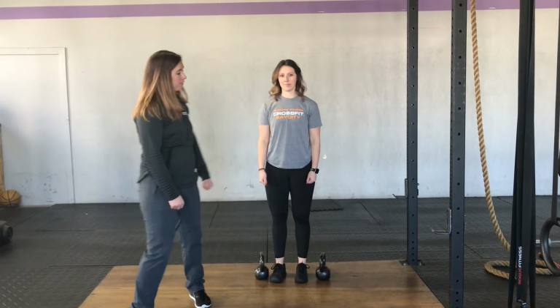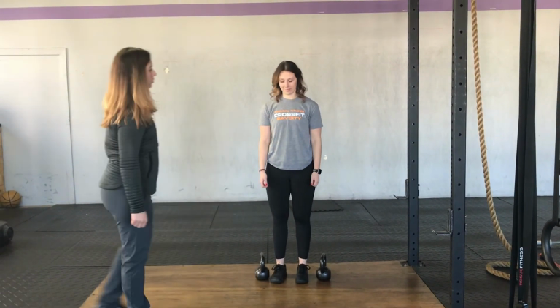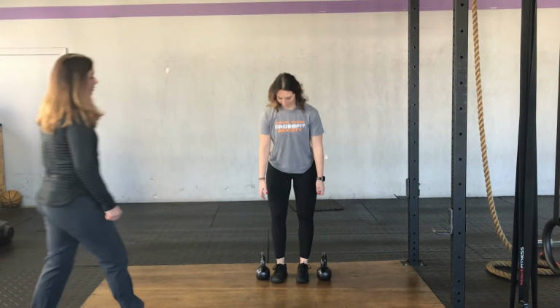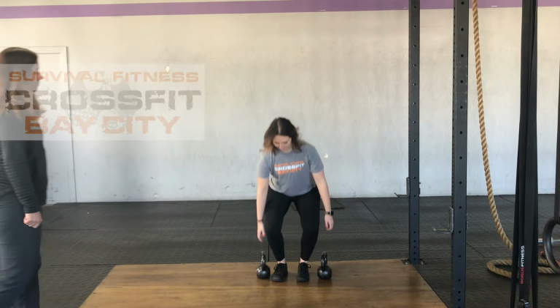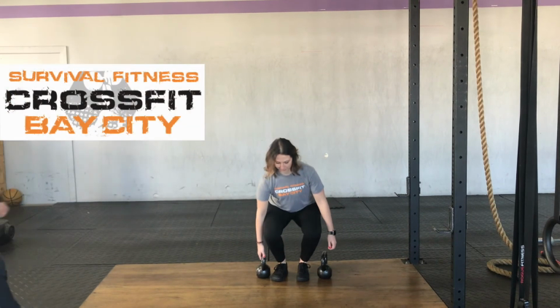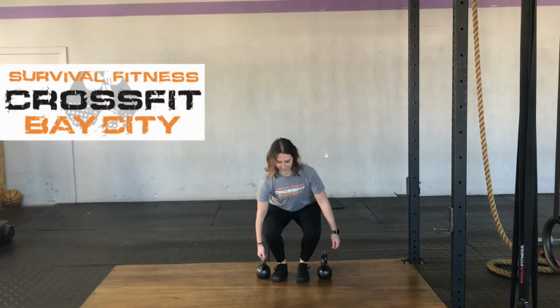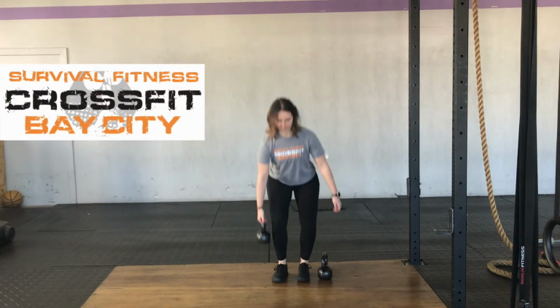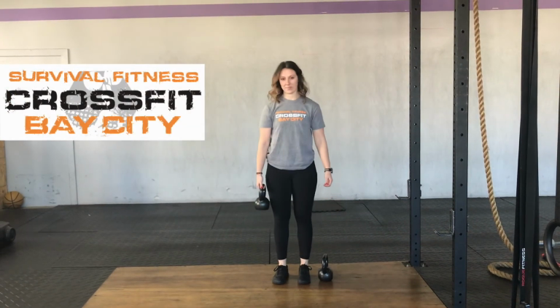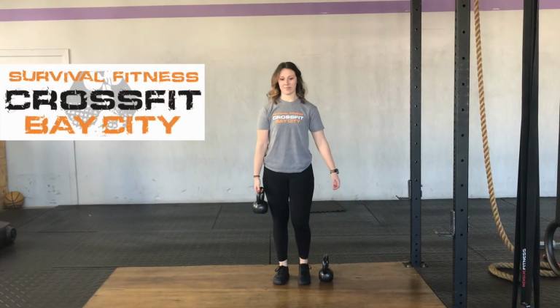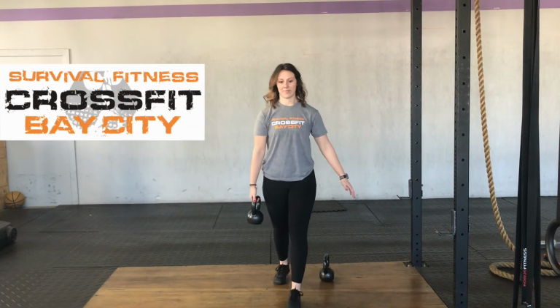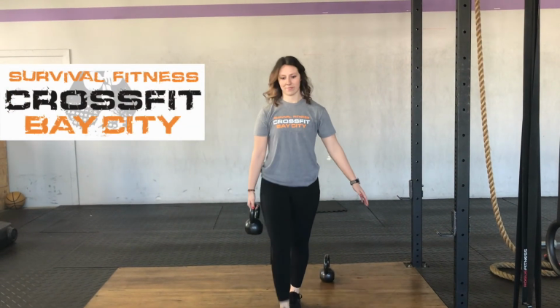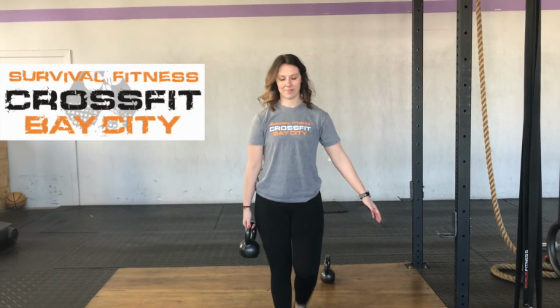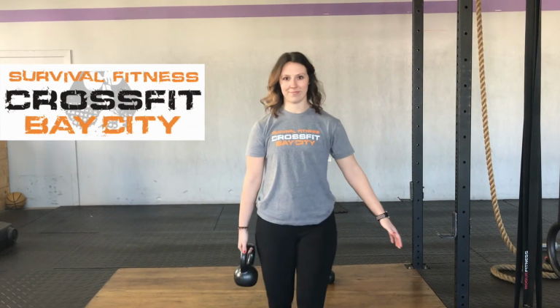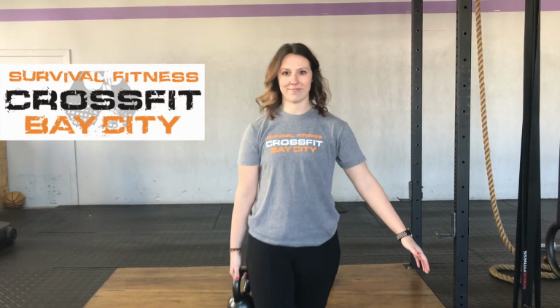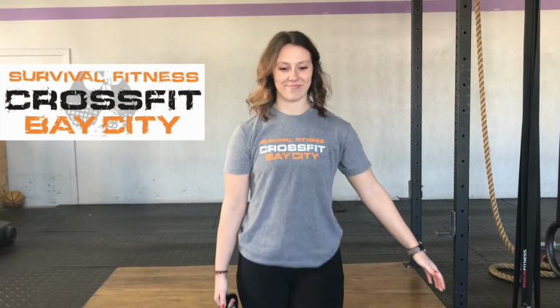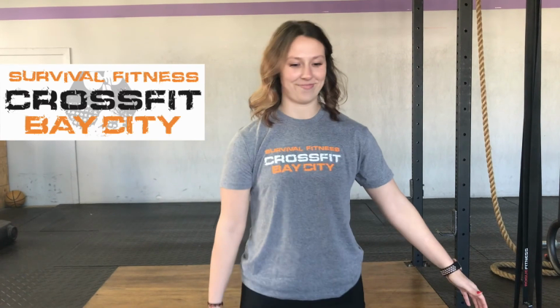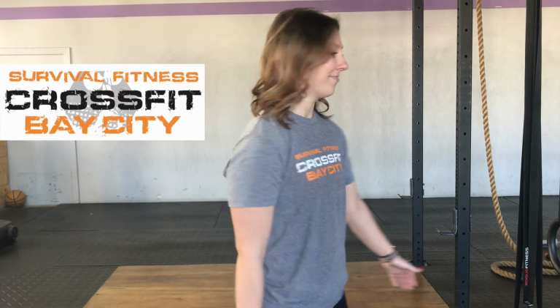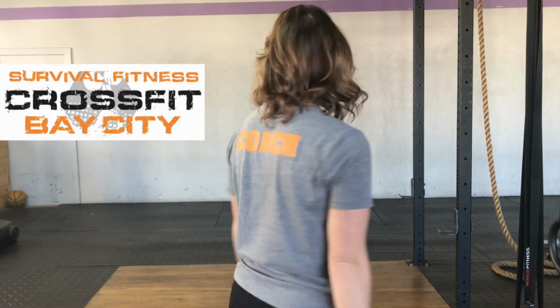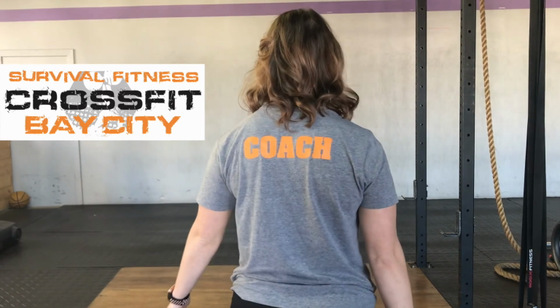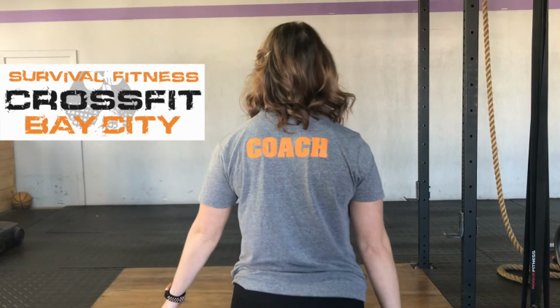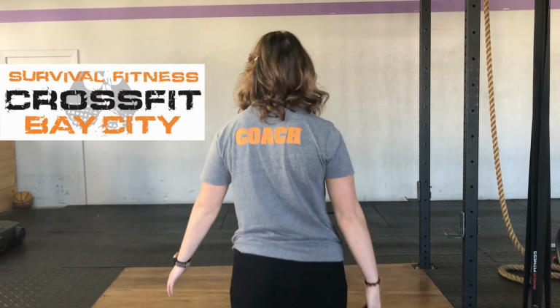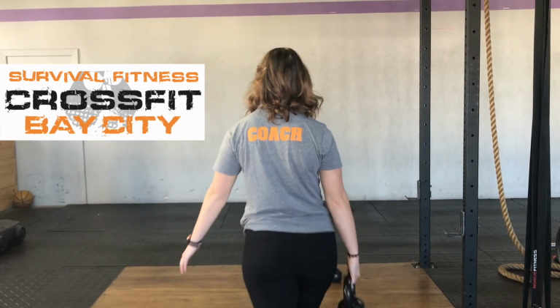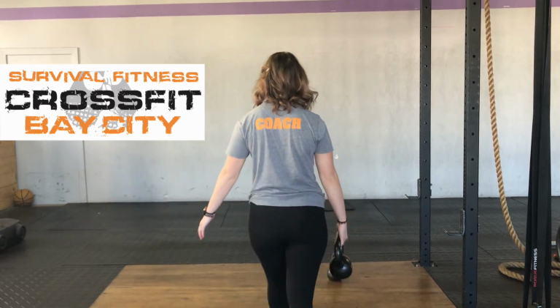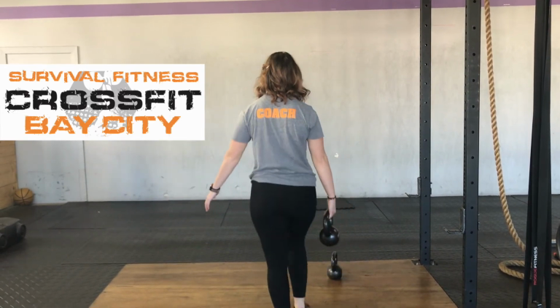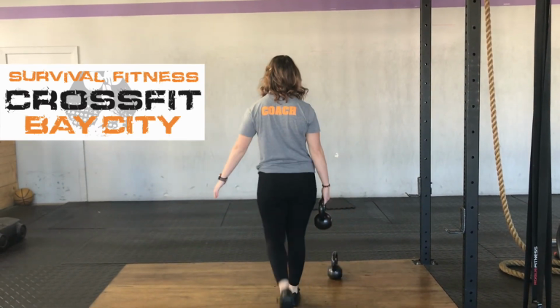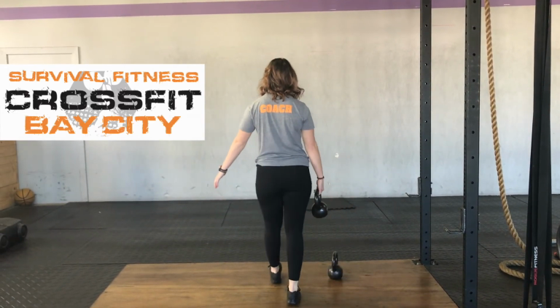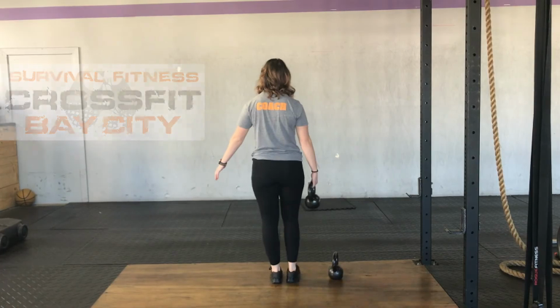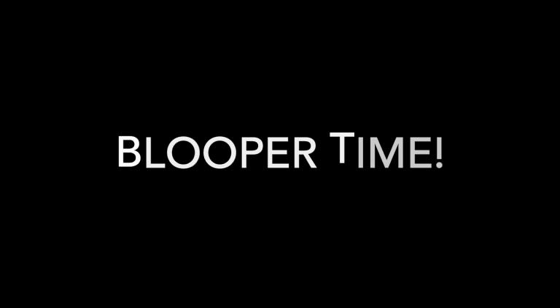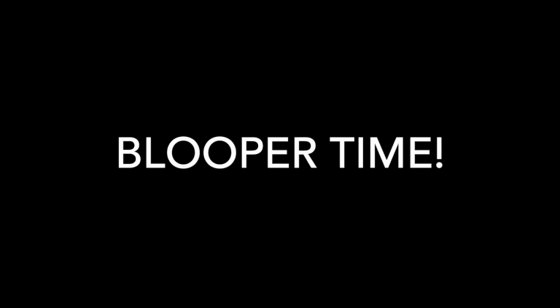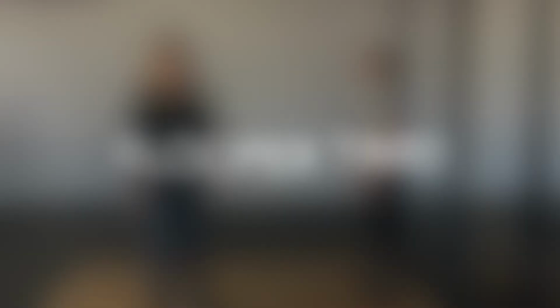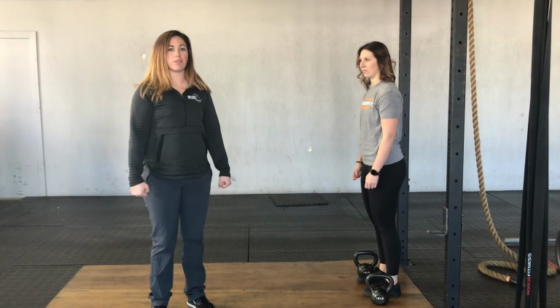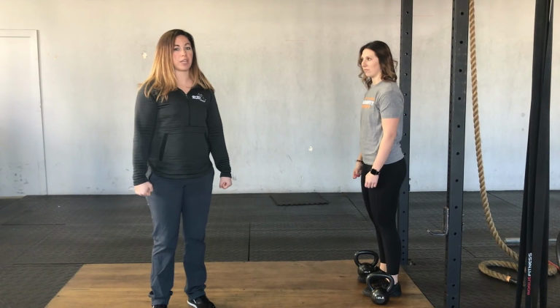I'm Sarah Schultz. It's going to be the farmer's carry.